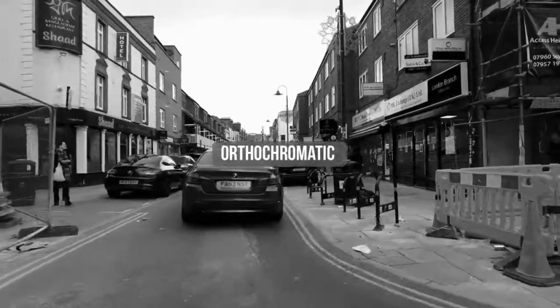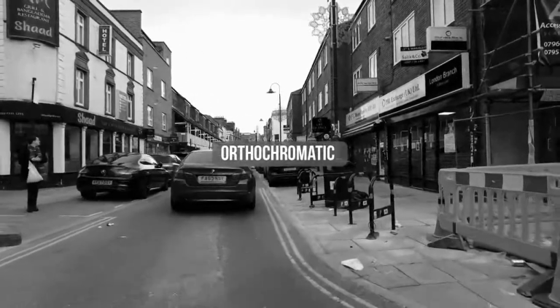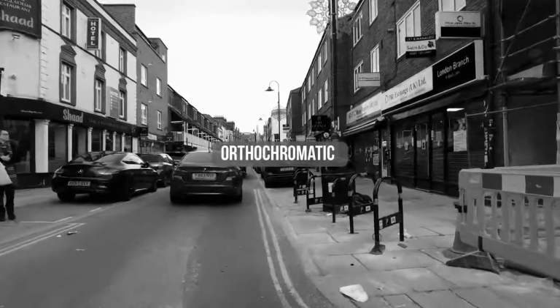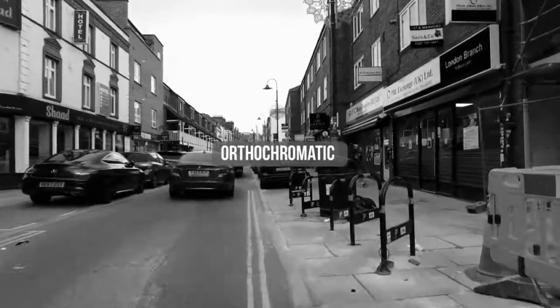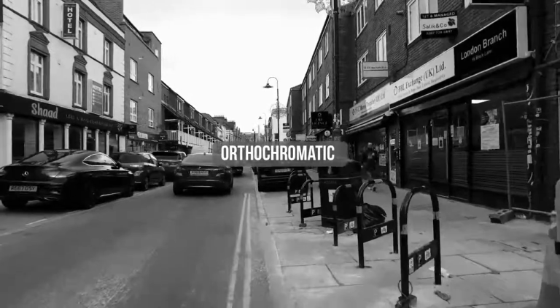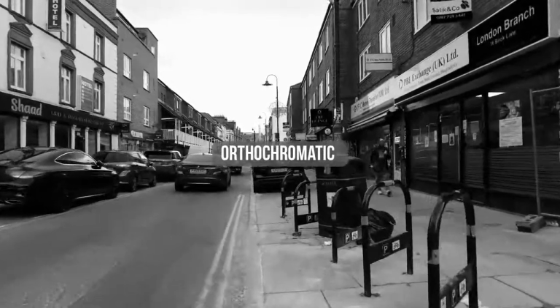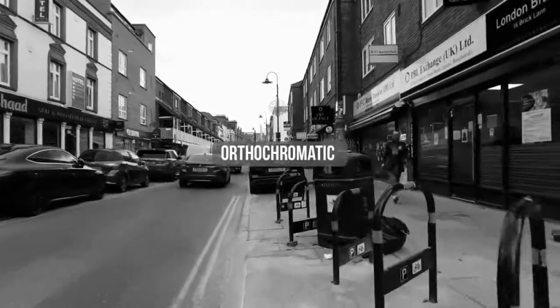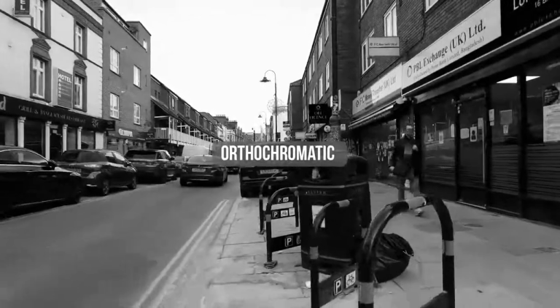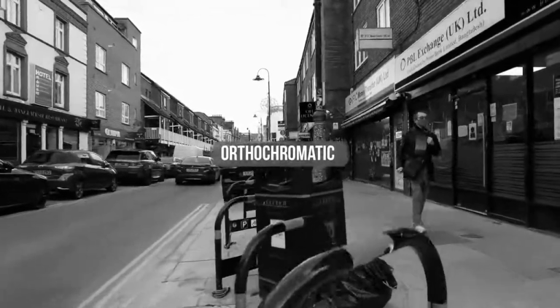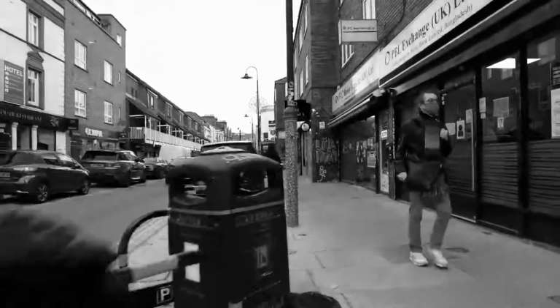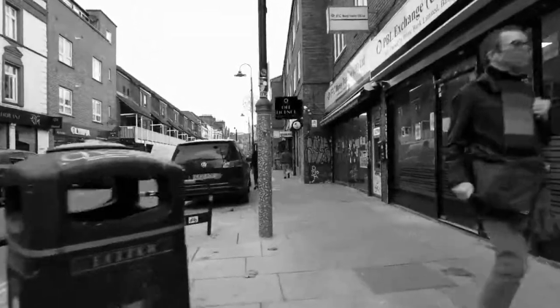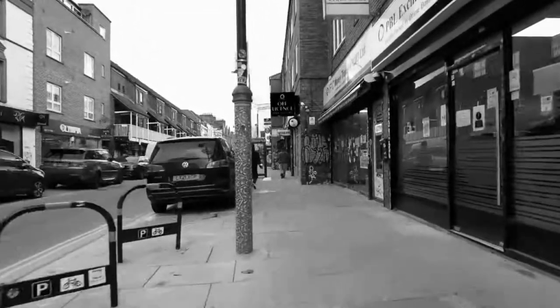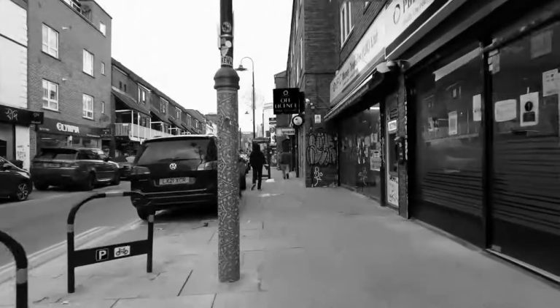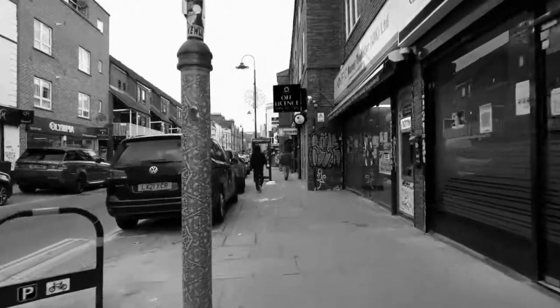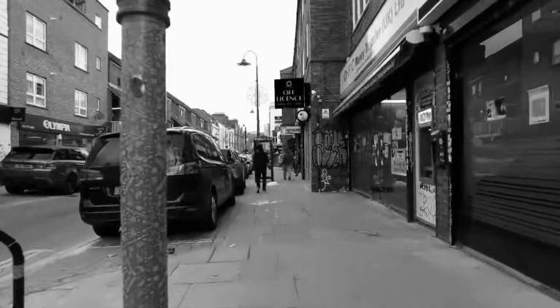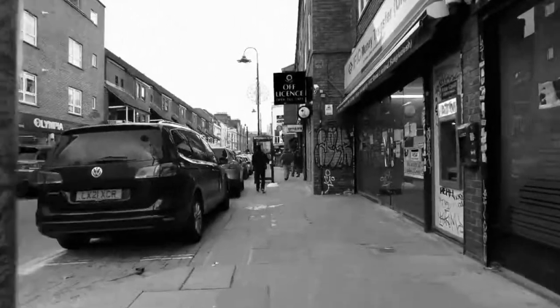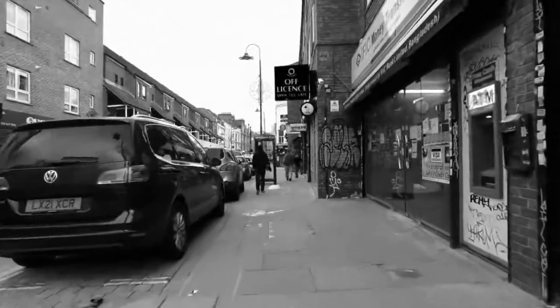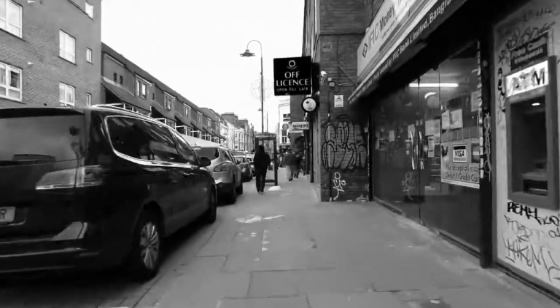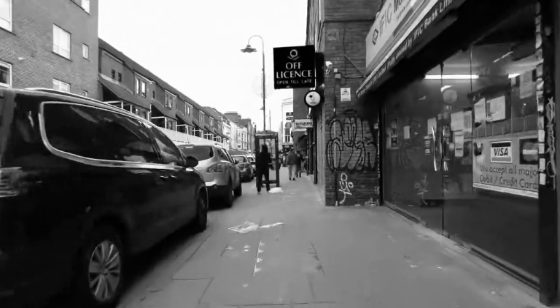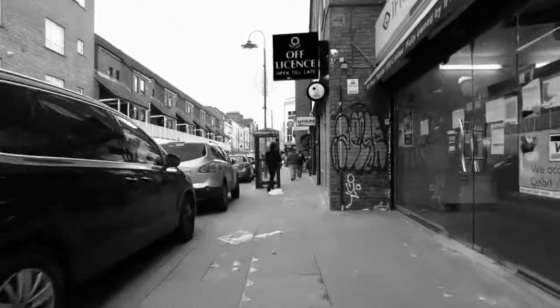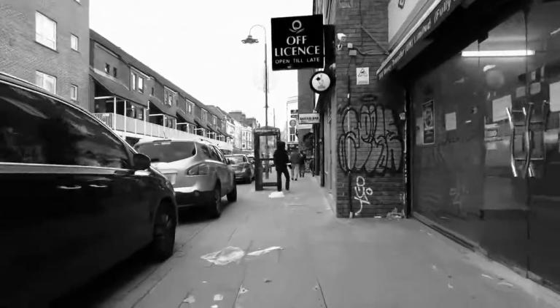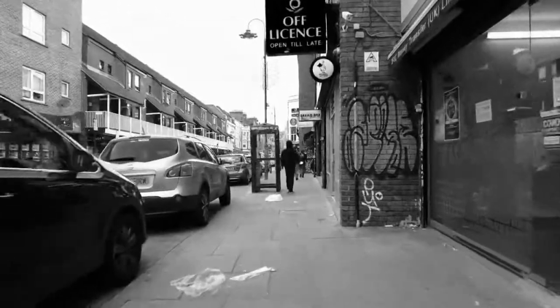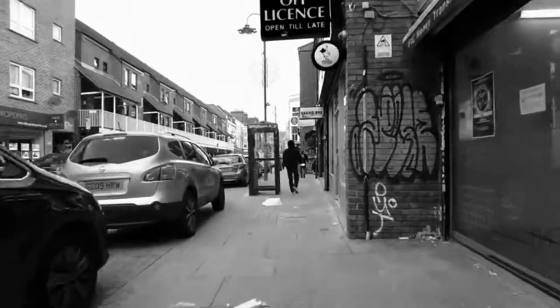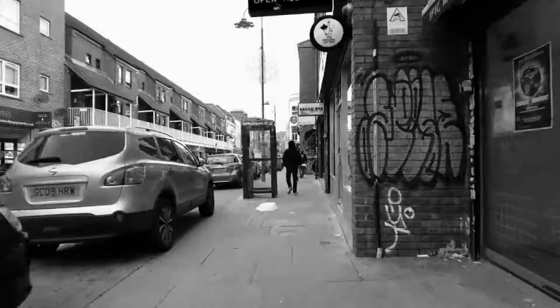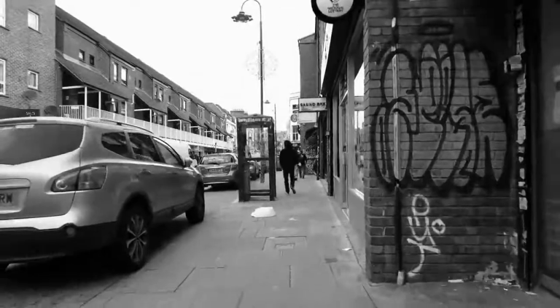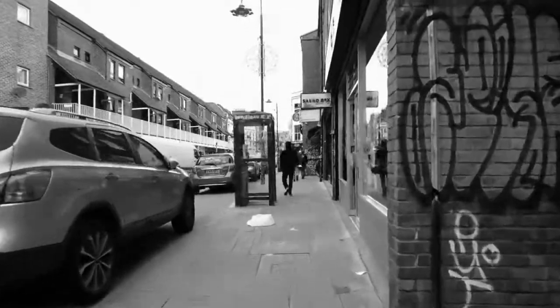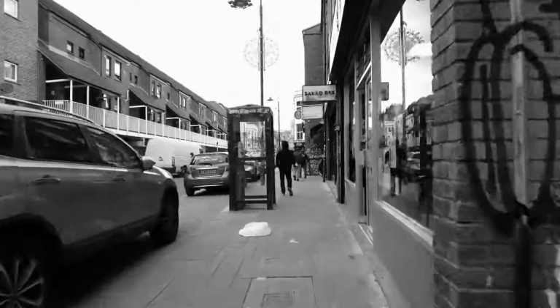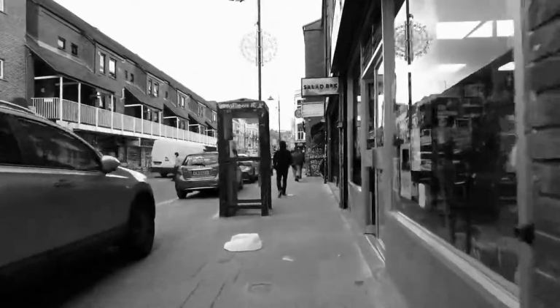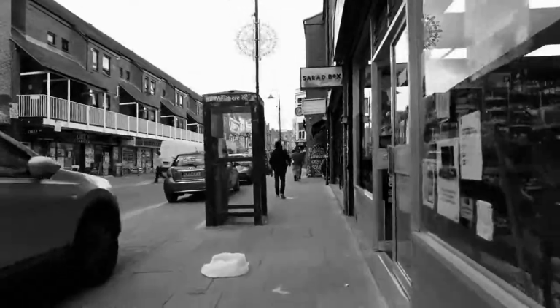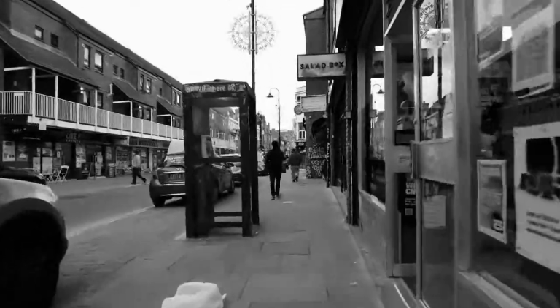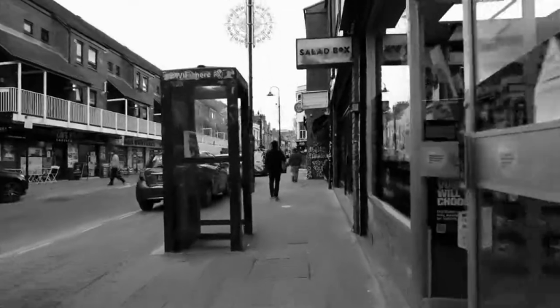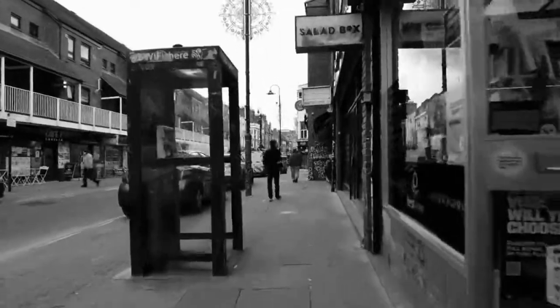What is orthochromatic film? This film is made with silver halide crystals which are naturally blue sensitive. They first came out back in 1873 and were used in early films and movies.